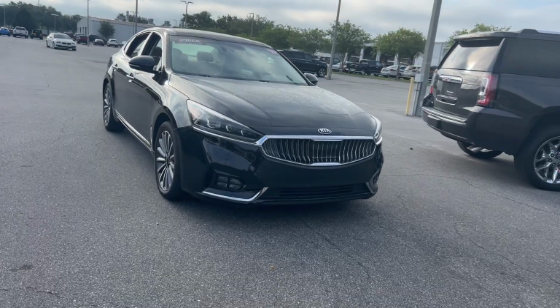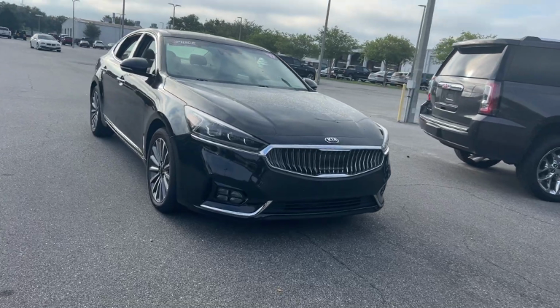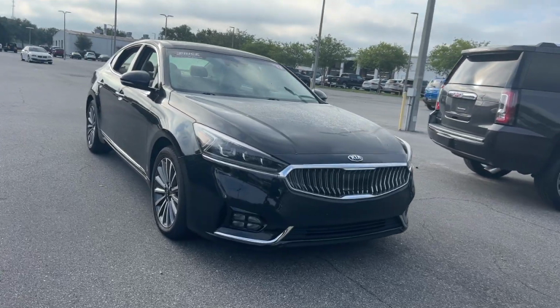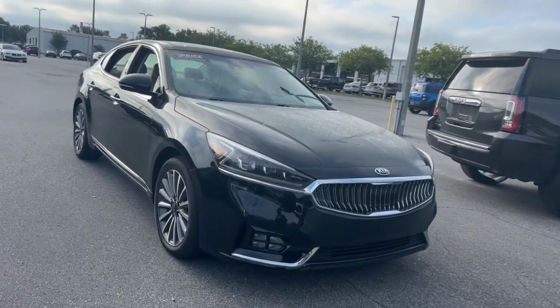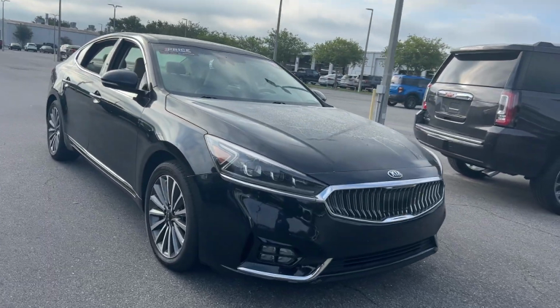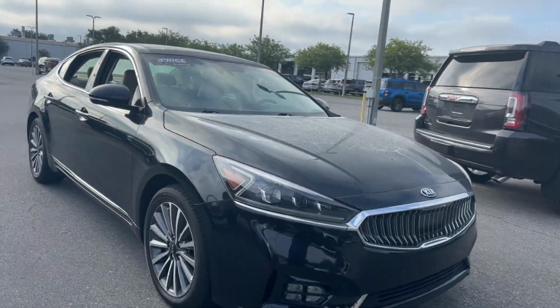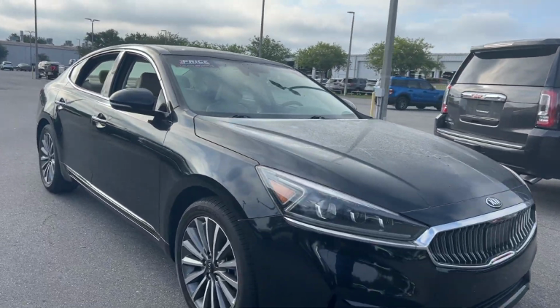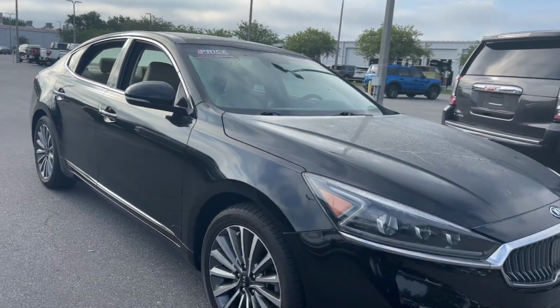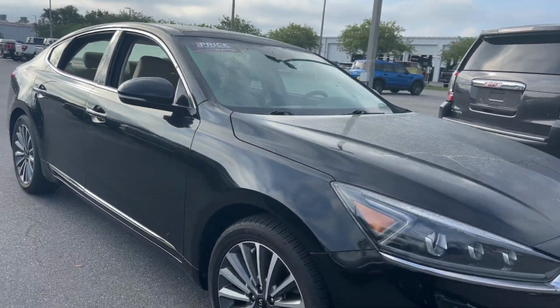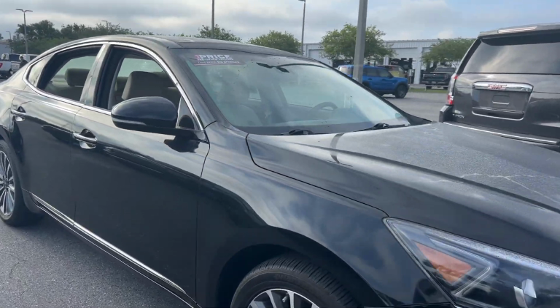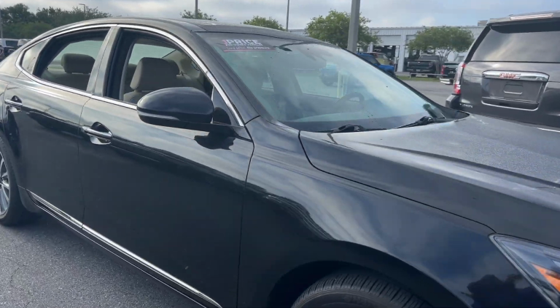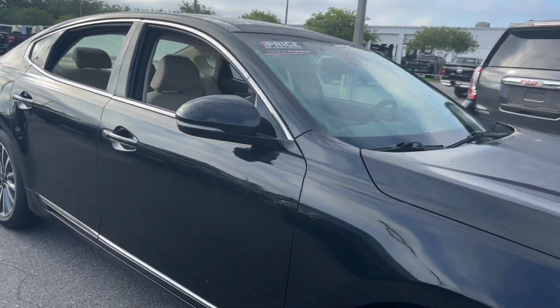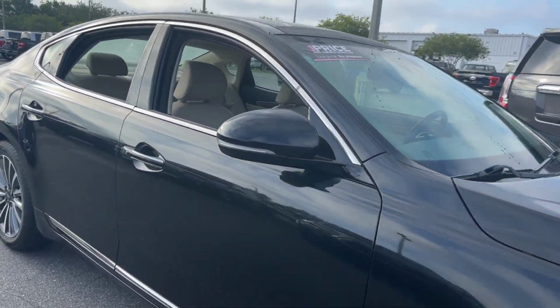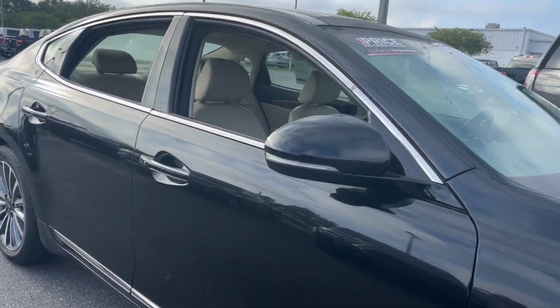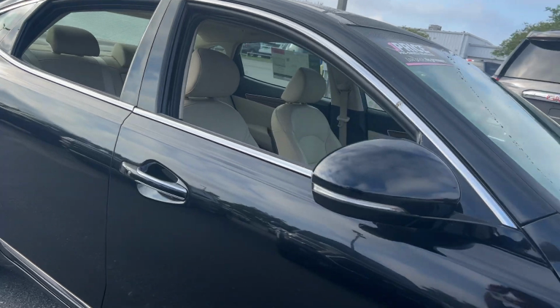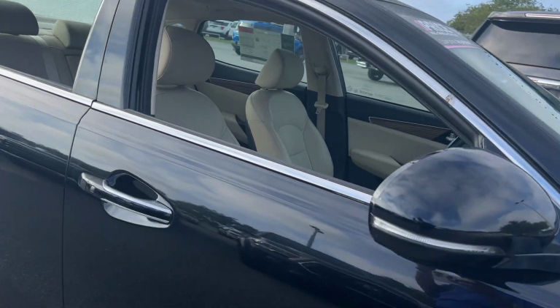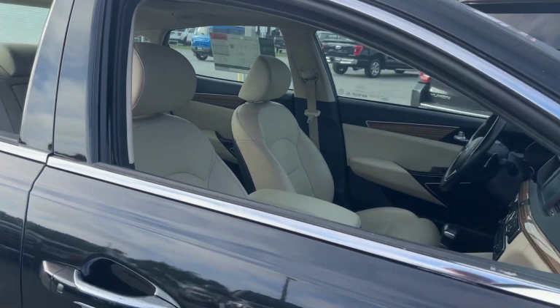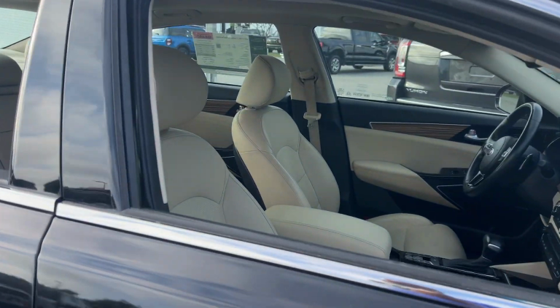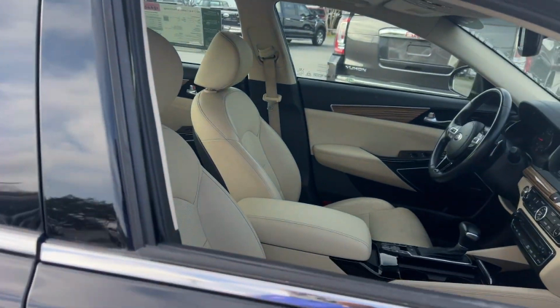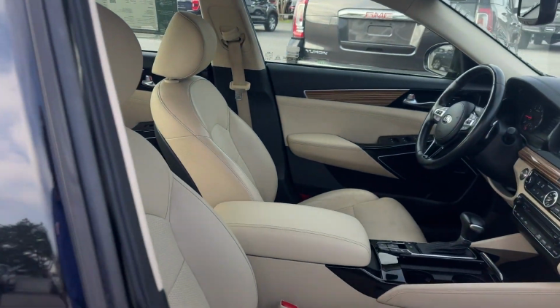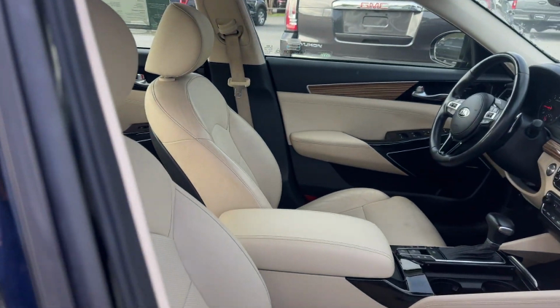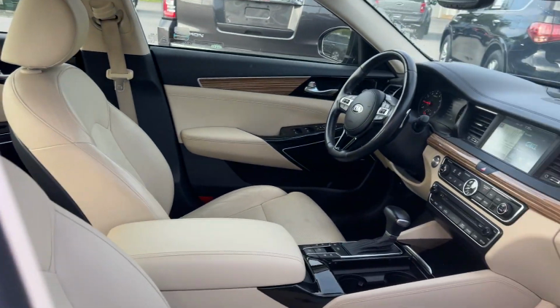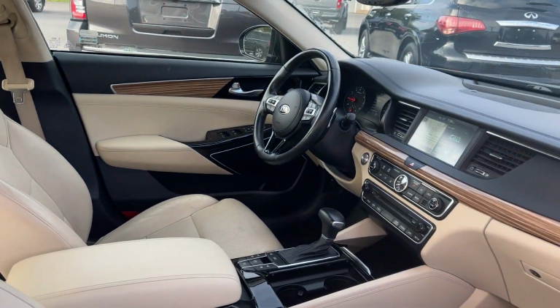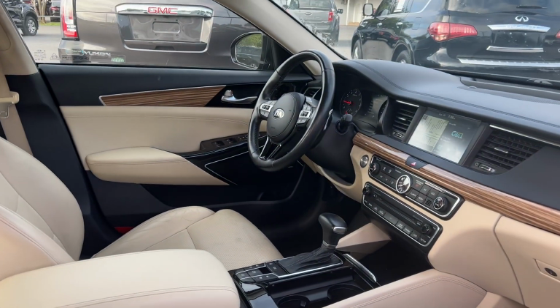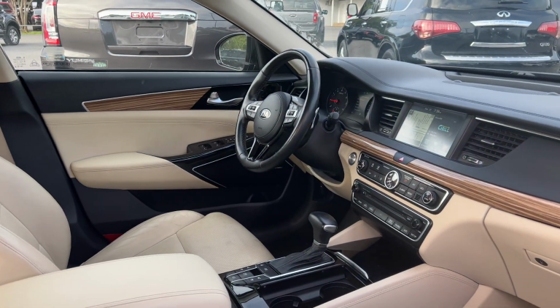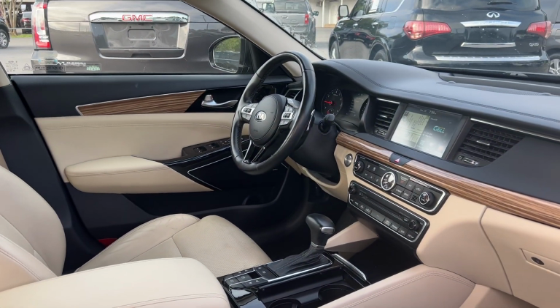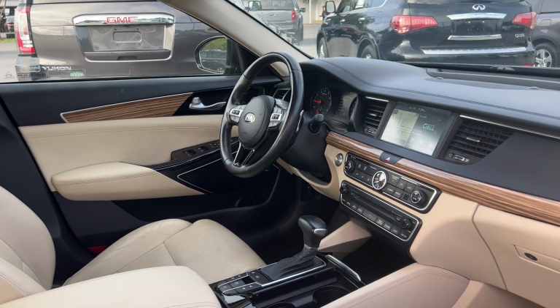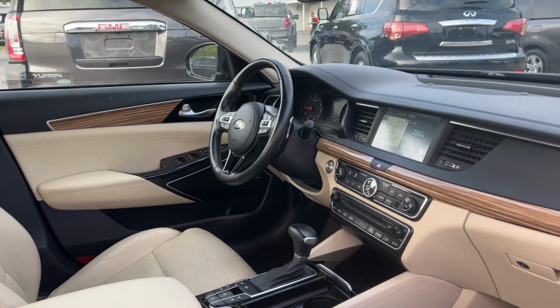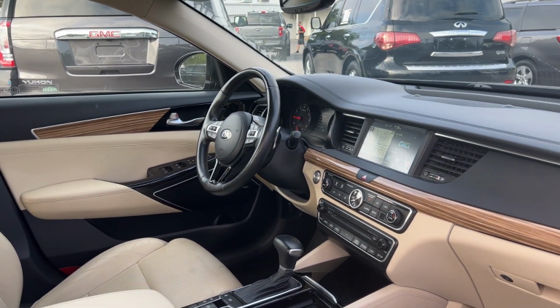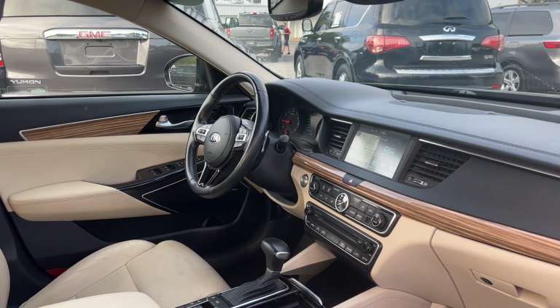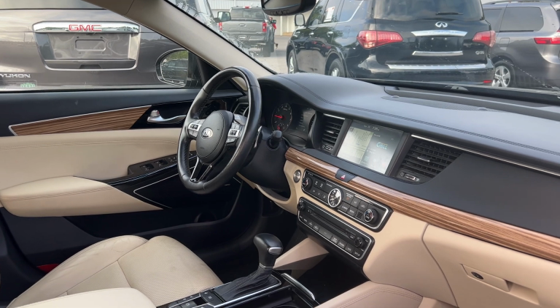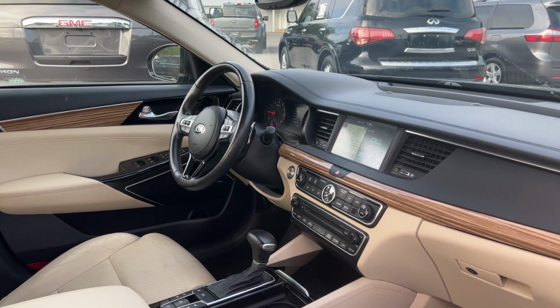This is a 2017 Kia Cadenza, black over beige leather interior, power driver seat, power windows, locks and mirrors, leather wrap steering wheel, and cruise control.